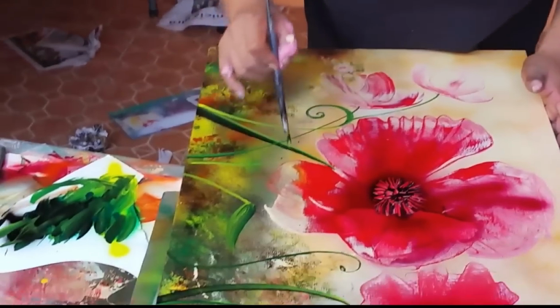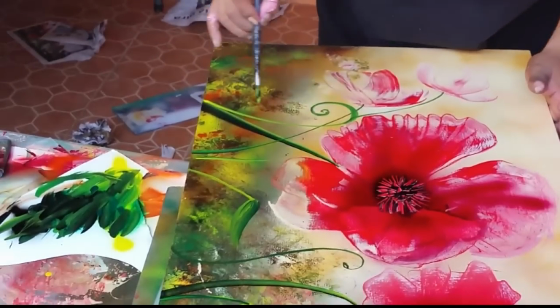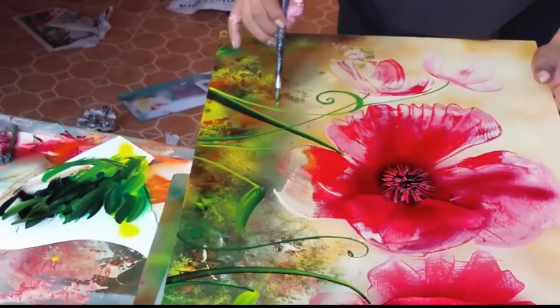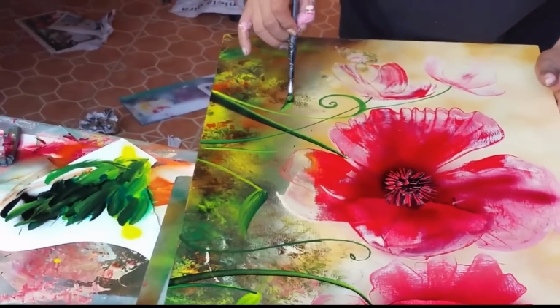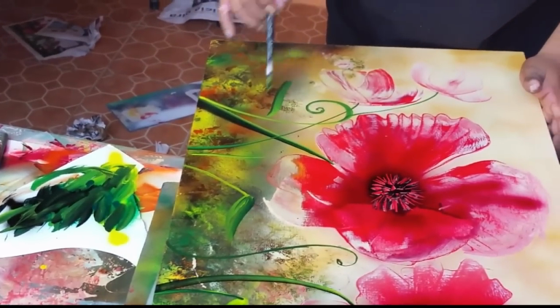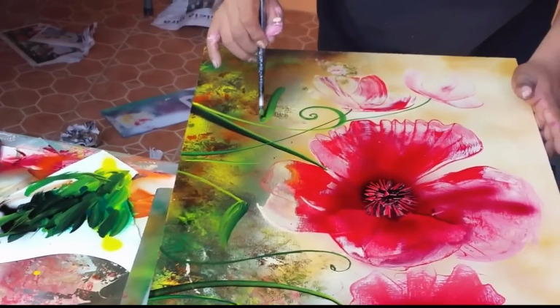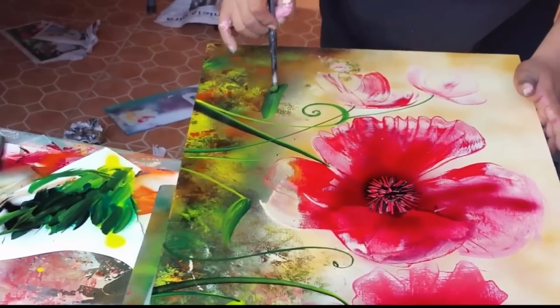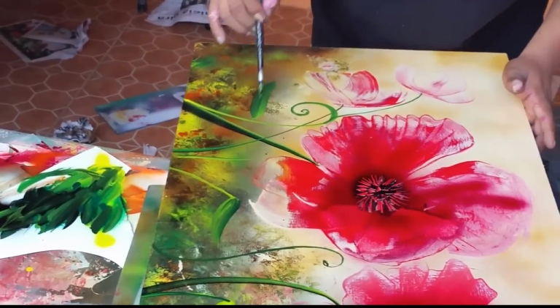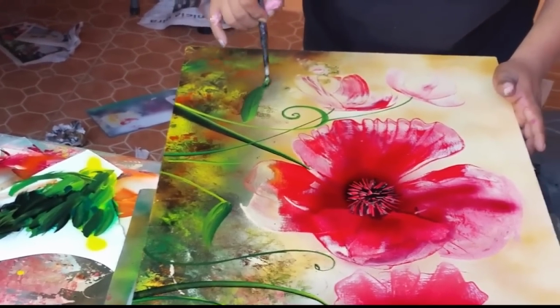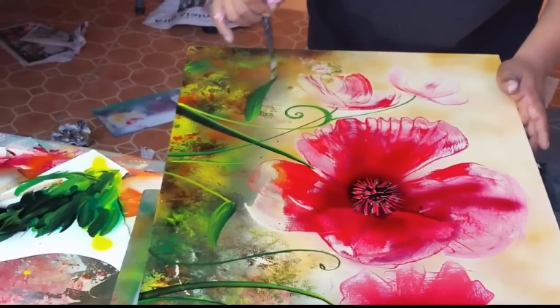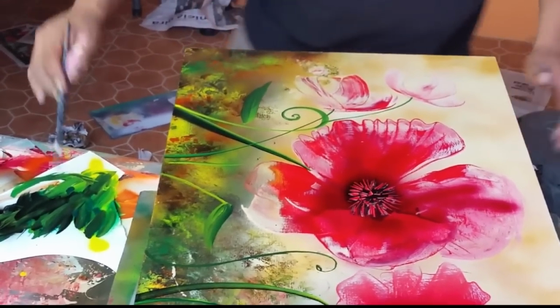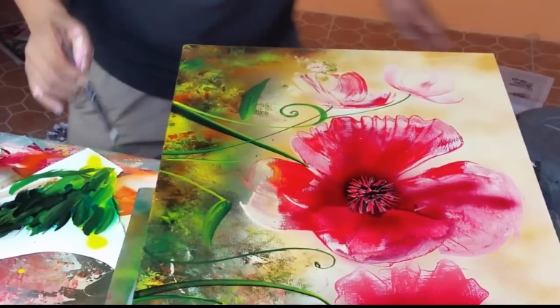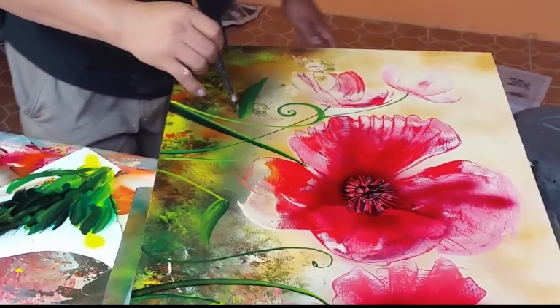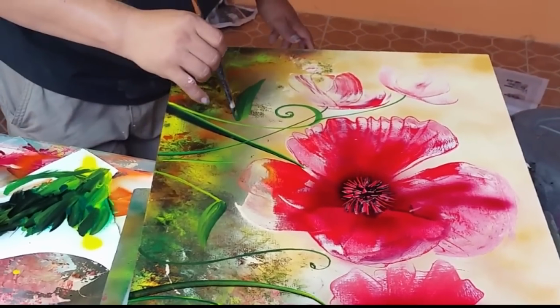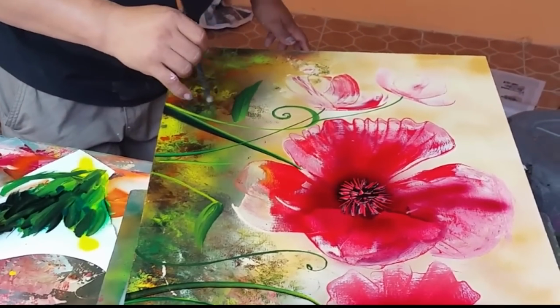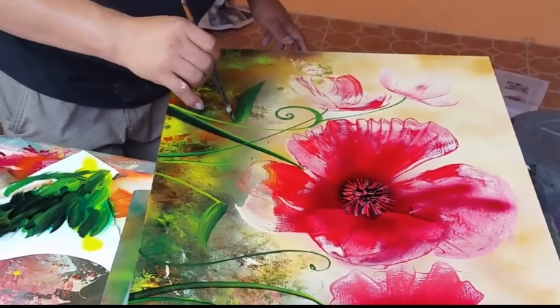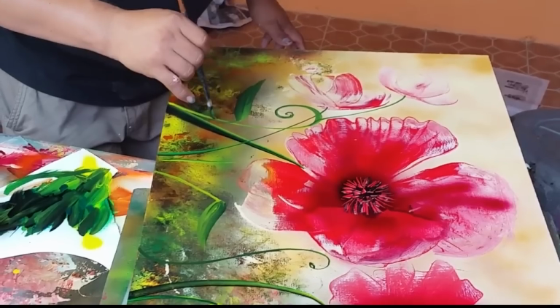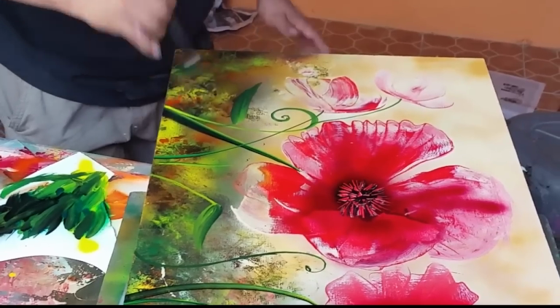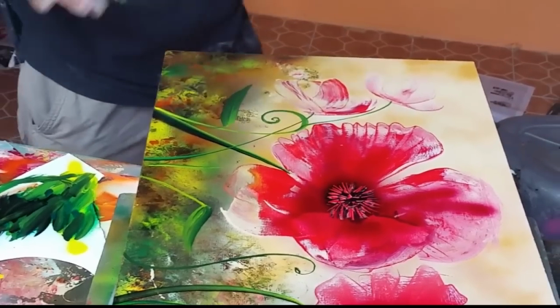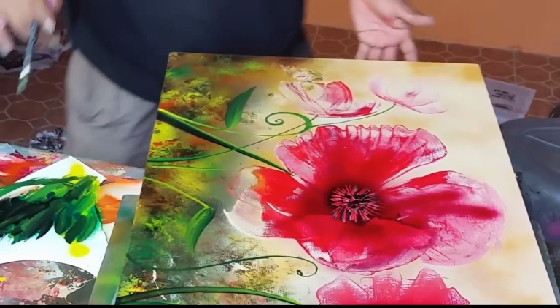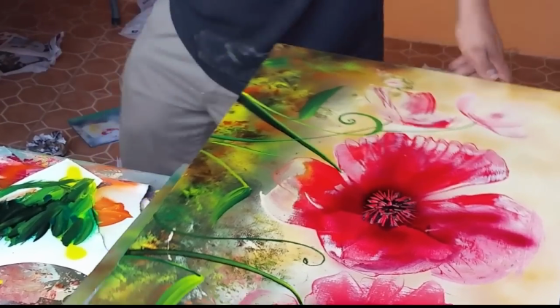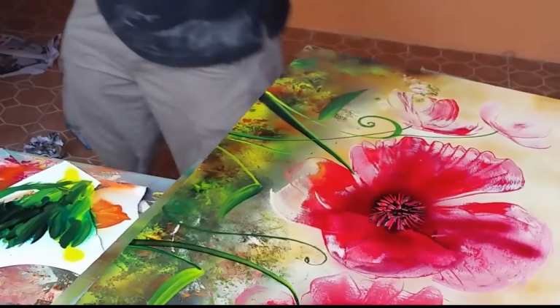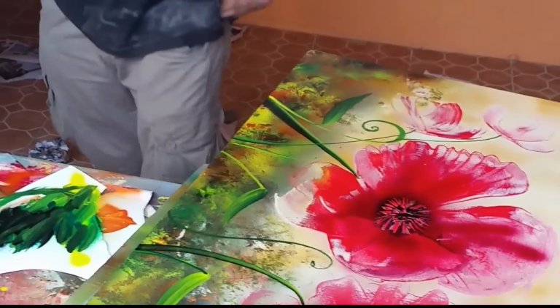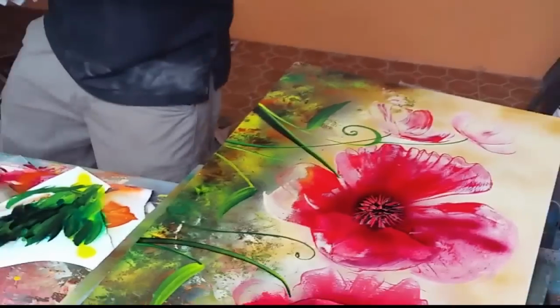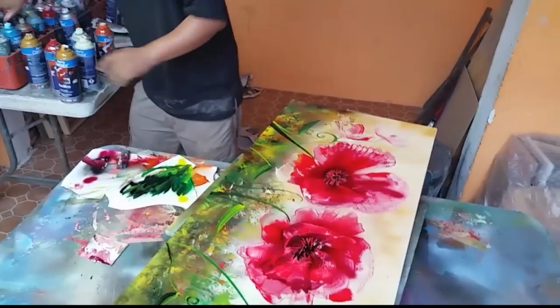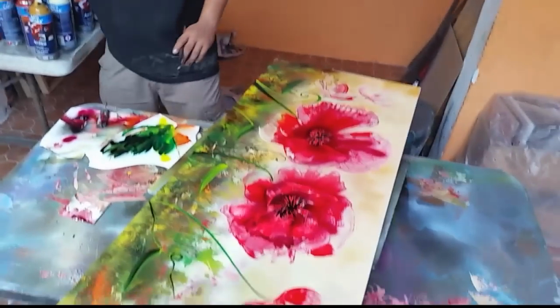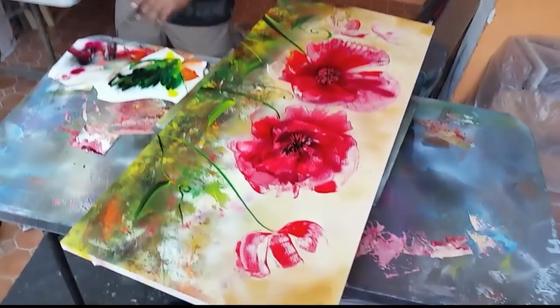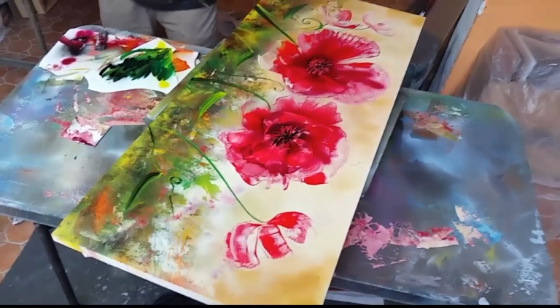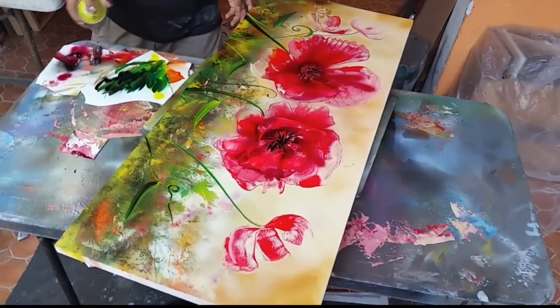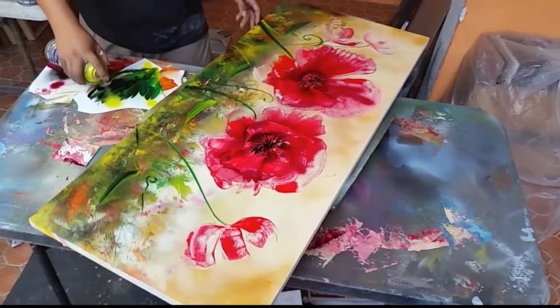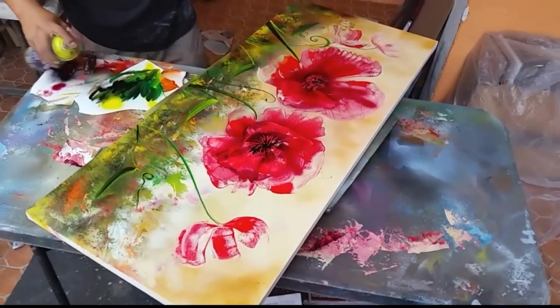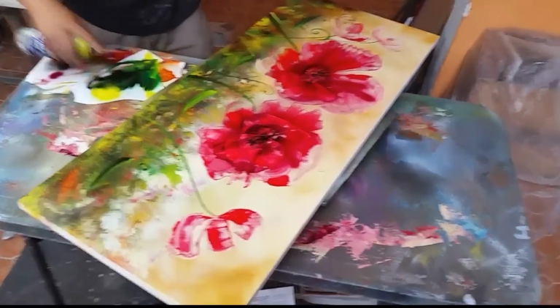There it is — leaves. Okay, relax my friend, enjoy the painting, just relax. Now it's time to sign it — I think I'm gonna sign it in yellow.